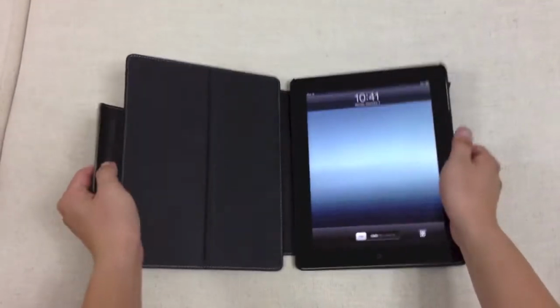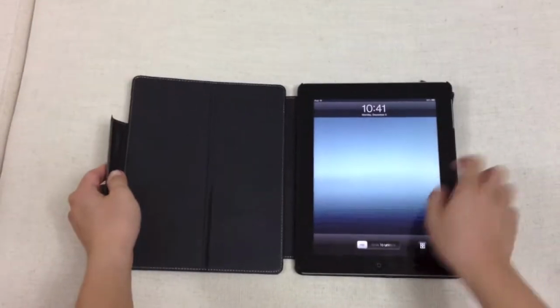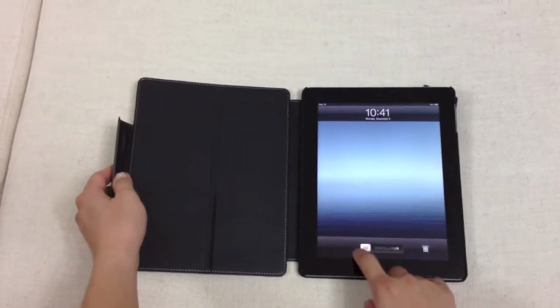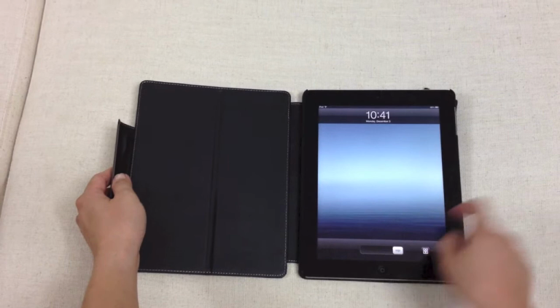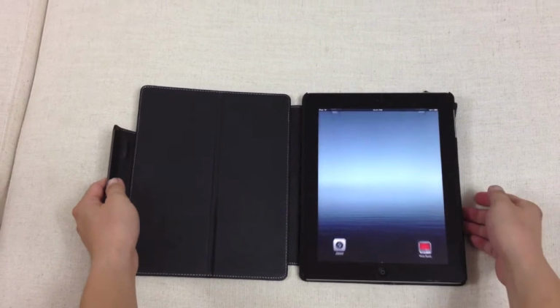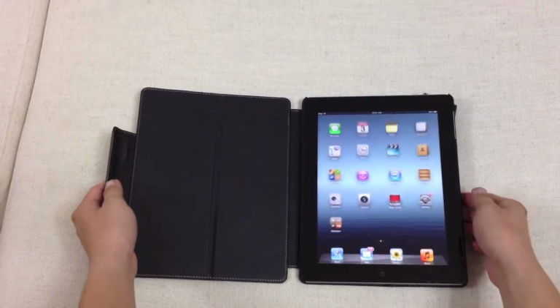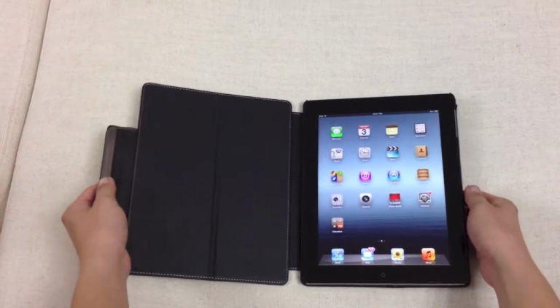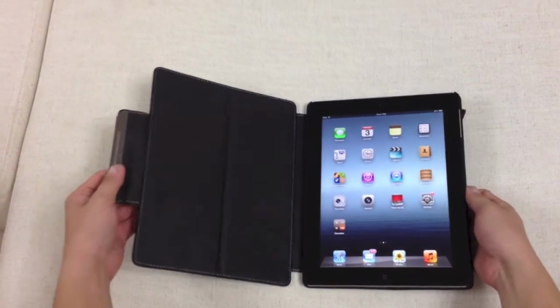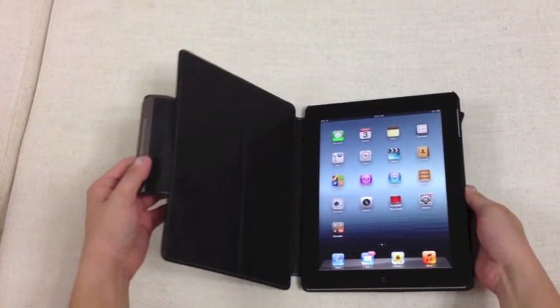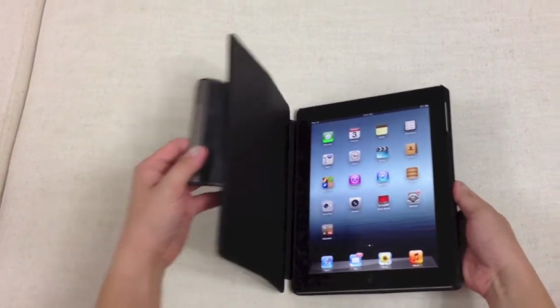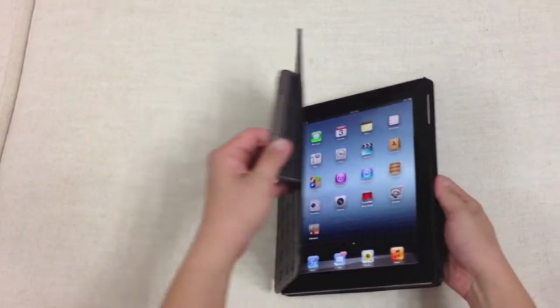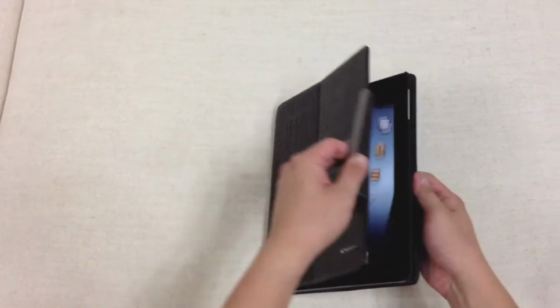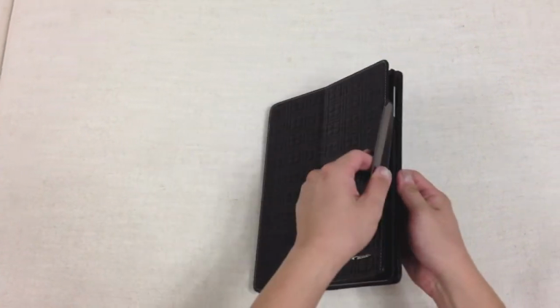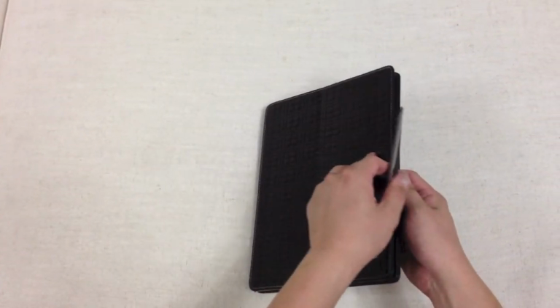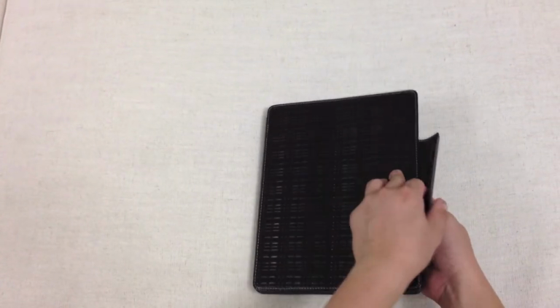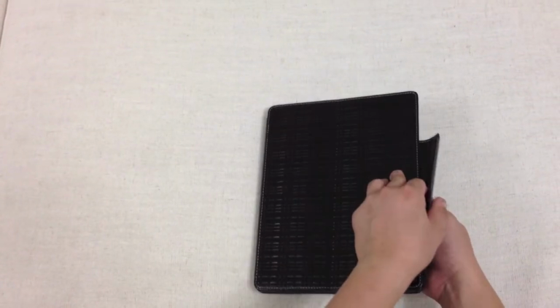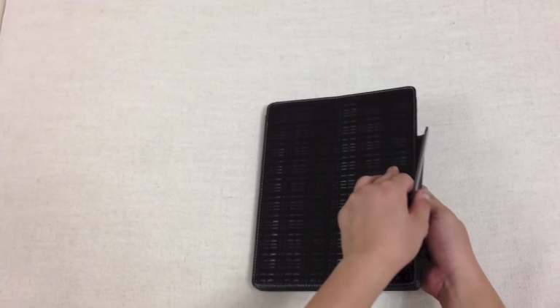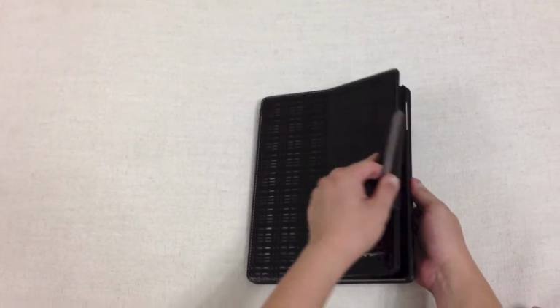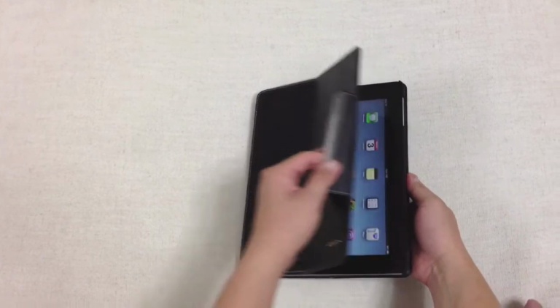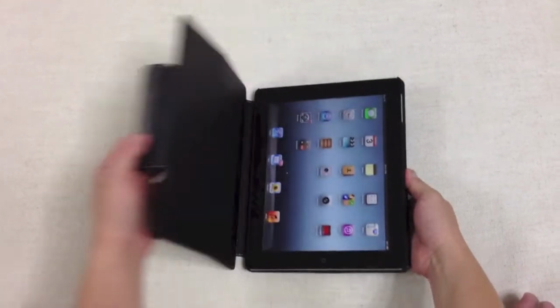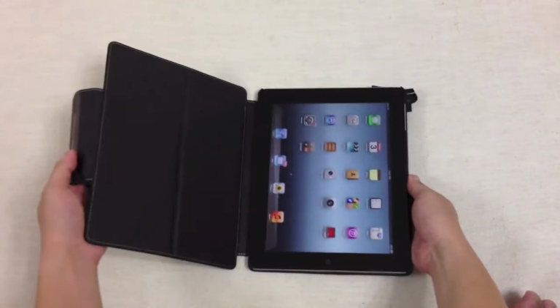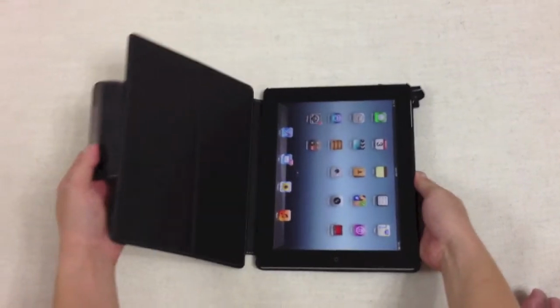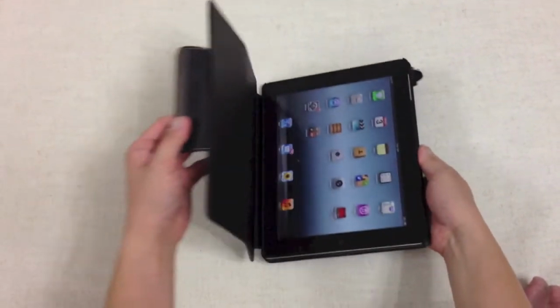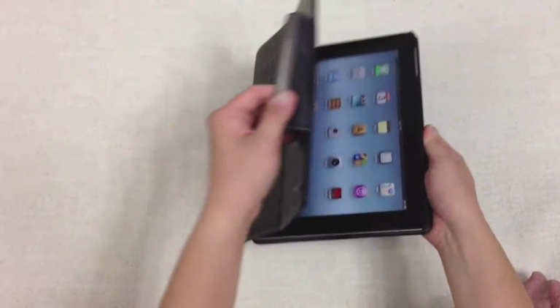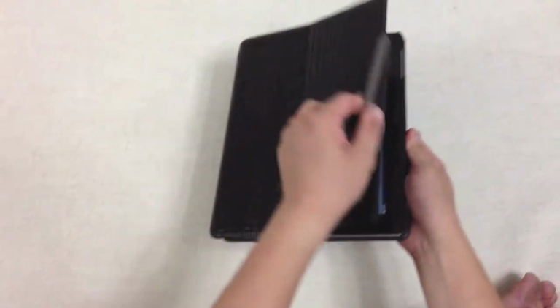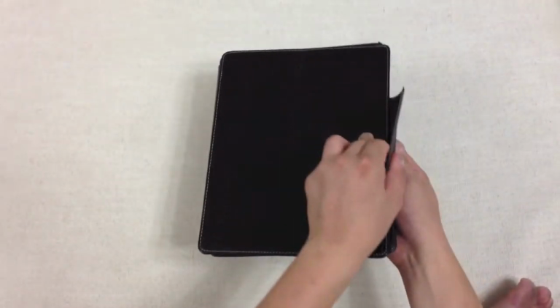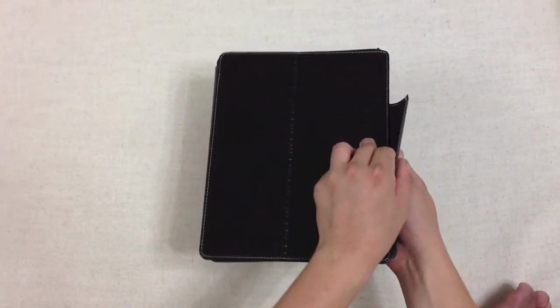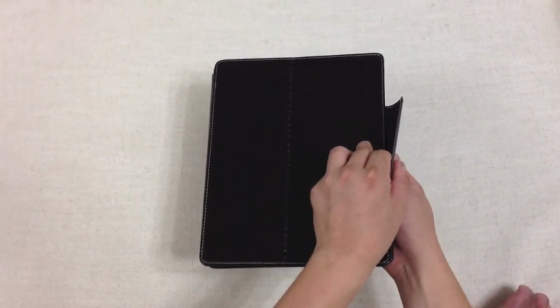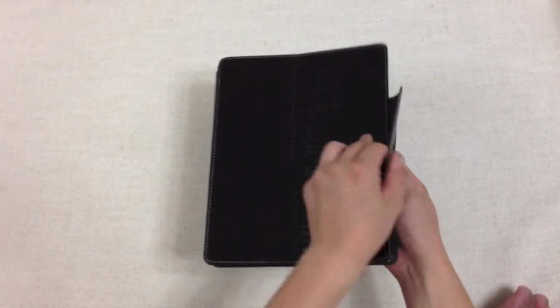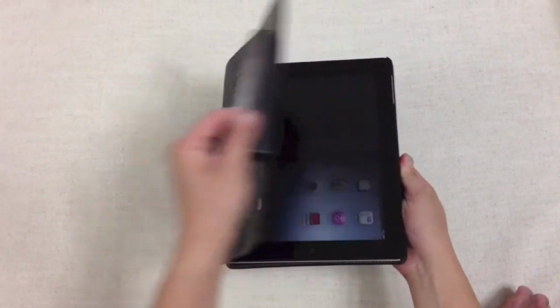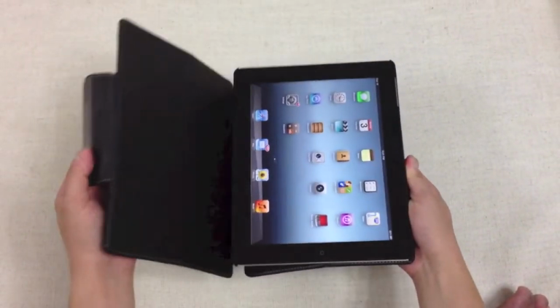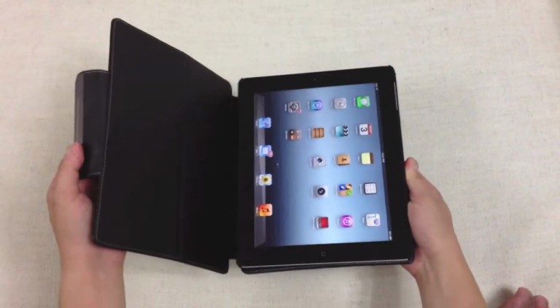This case comes with the sleep and wake function — turn off the iPad and wake the iPad just like this. One more time — wakes the iPad.